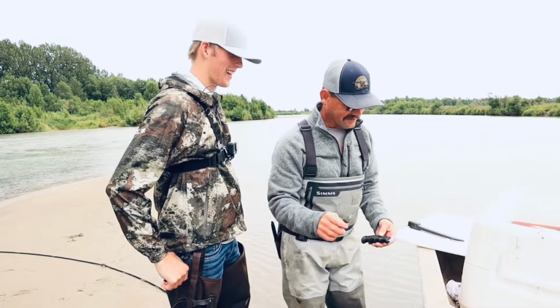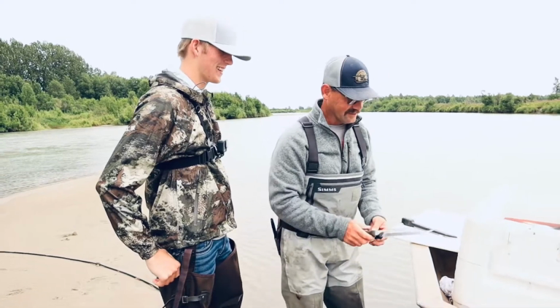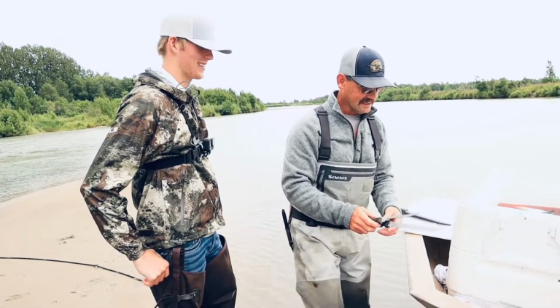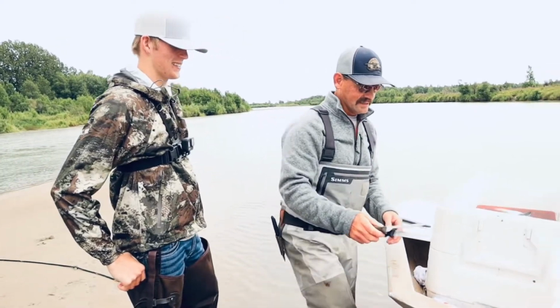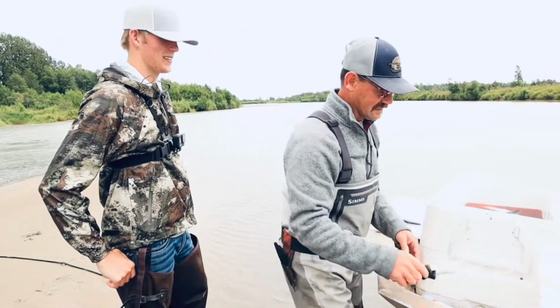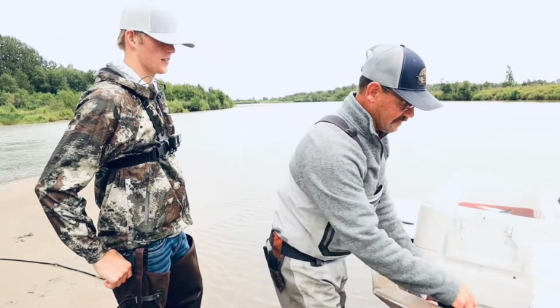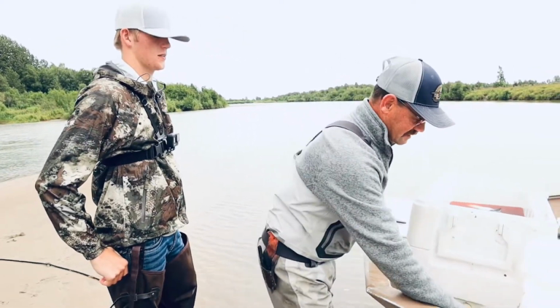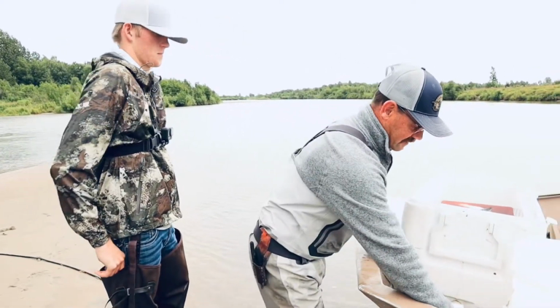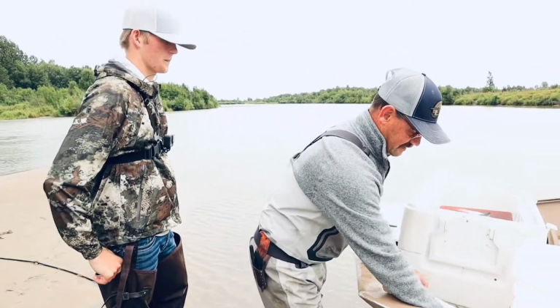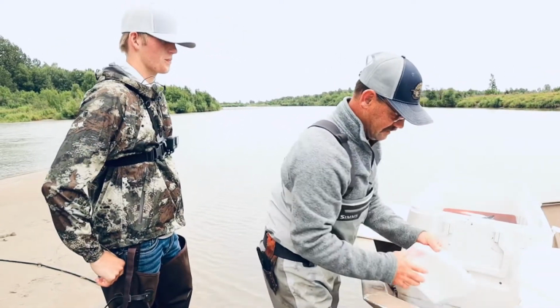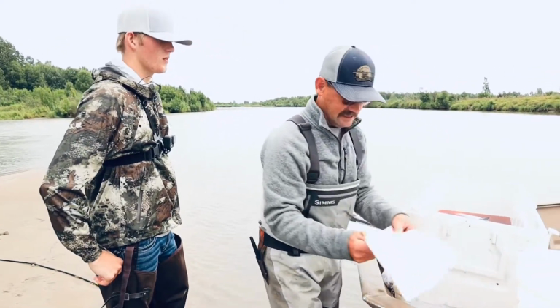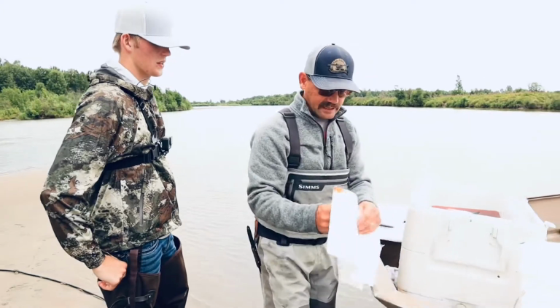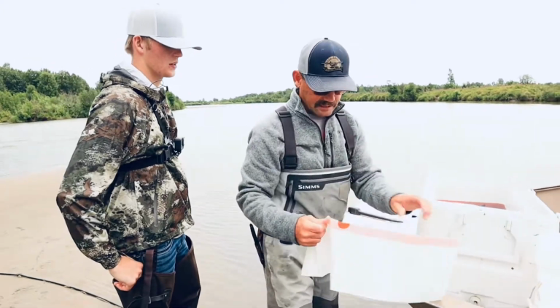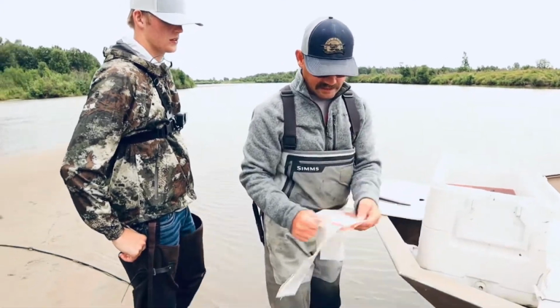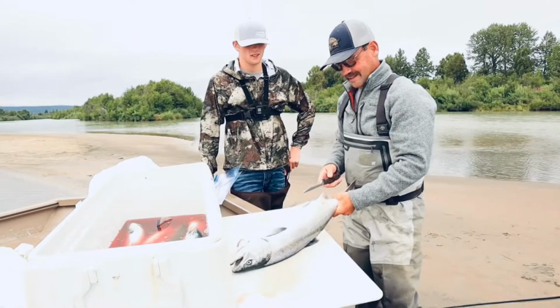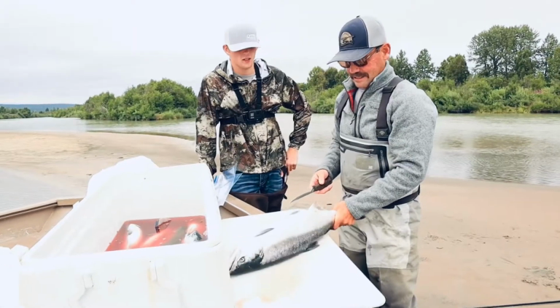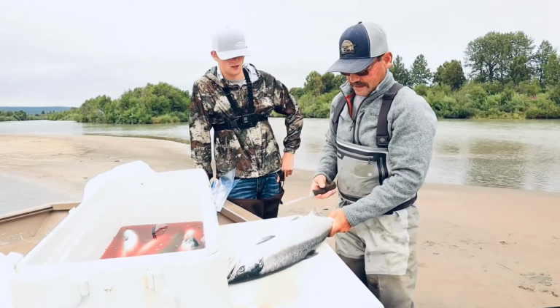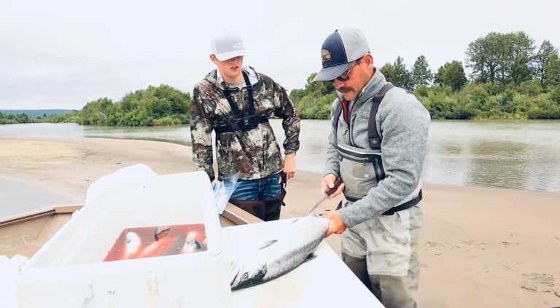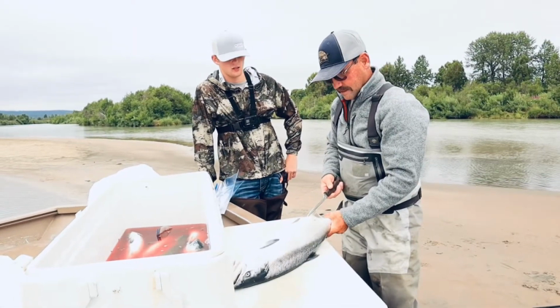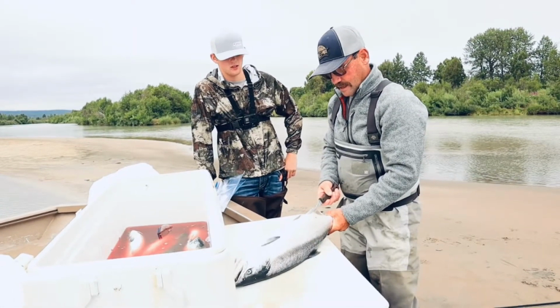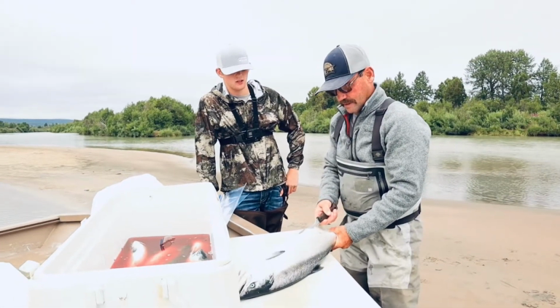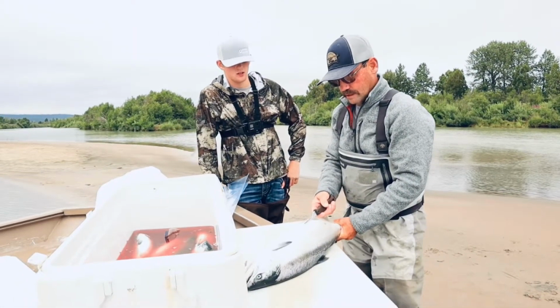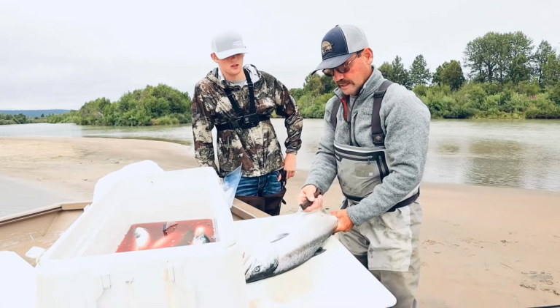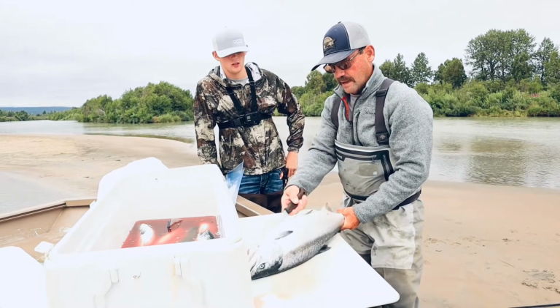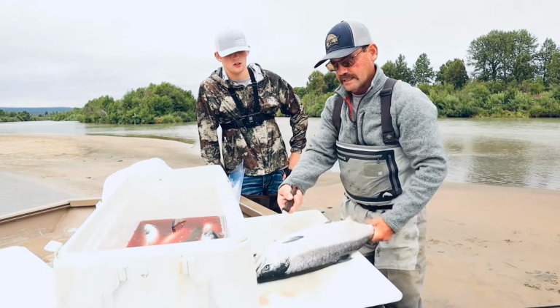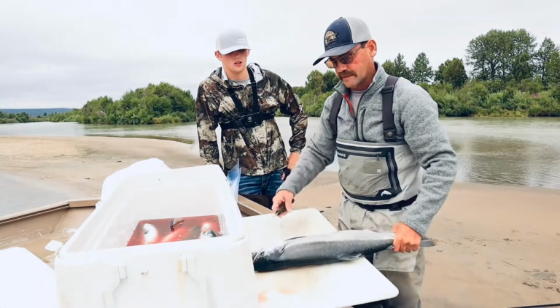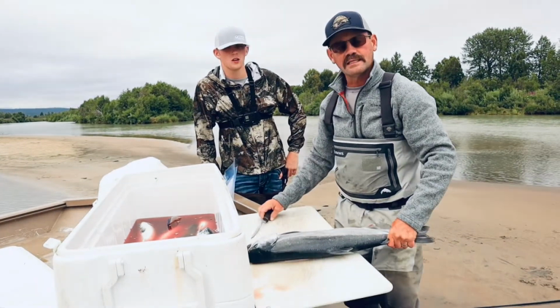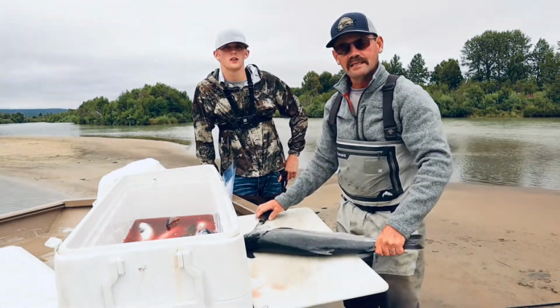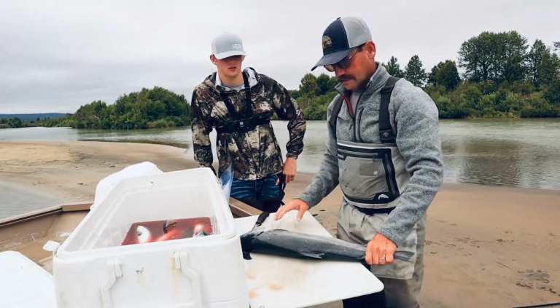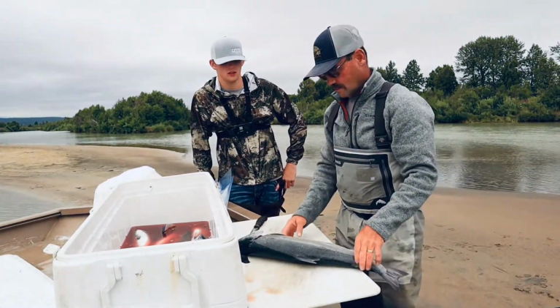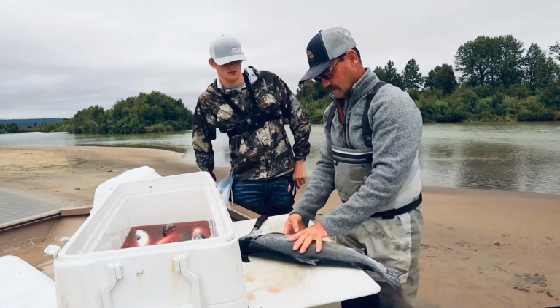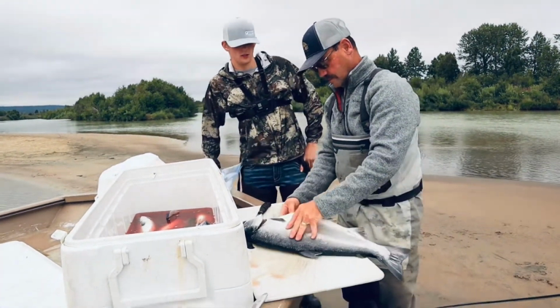Anyway, we're going to get things set up here and I'll show you how to fillet a salmon. This is a big female, so we use the salmon eggs for catching these — roe is really important.